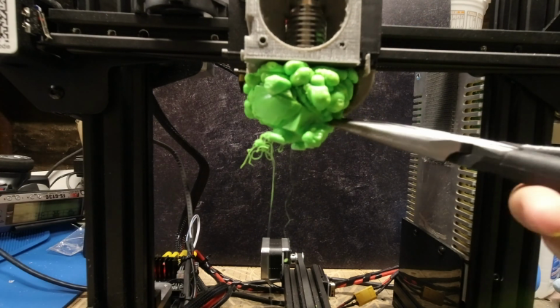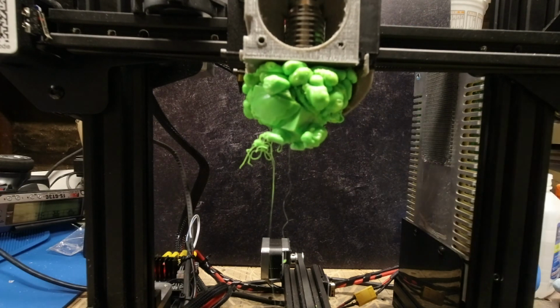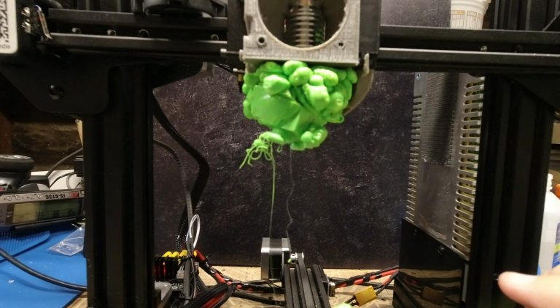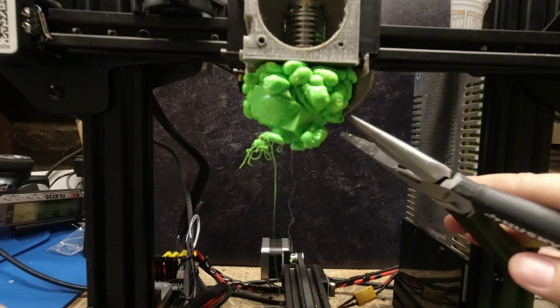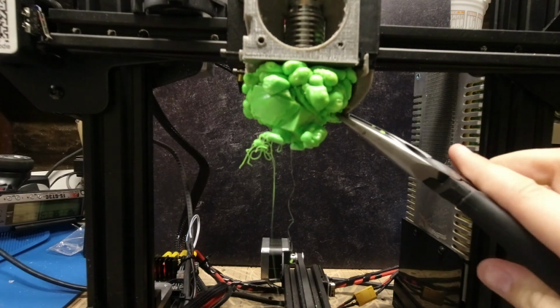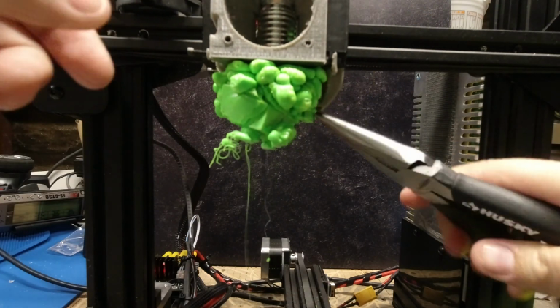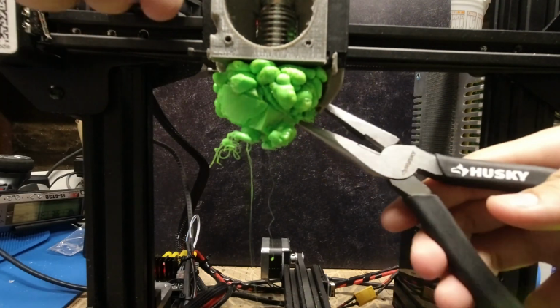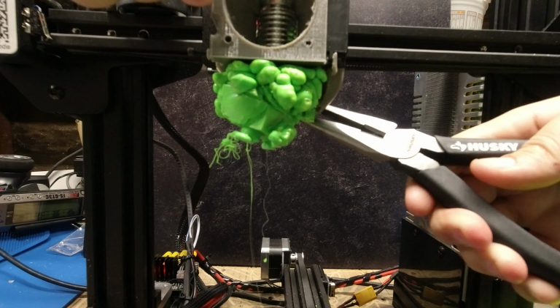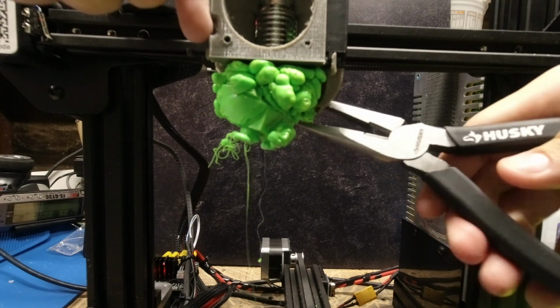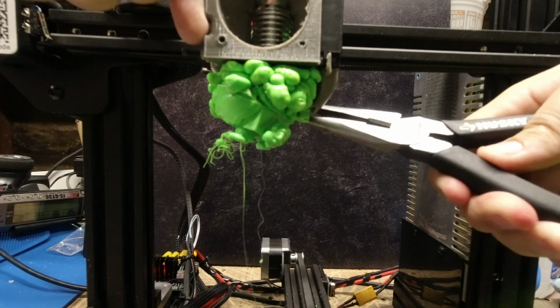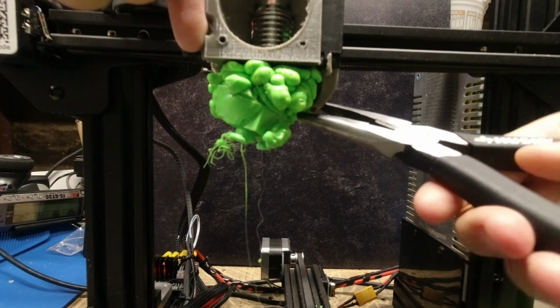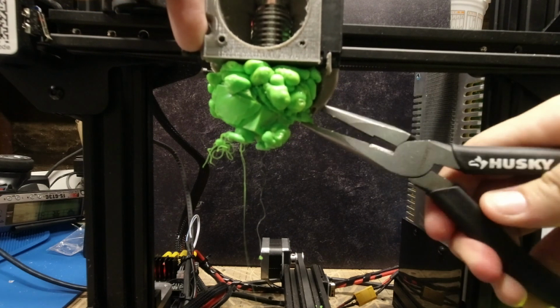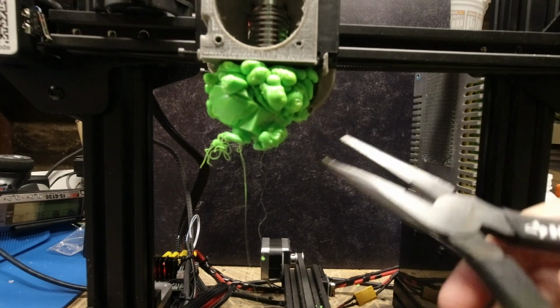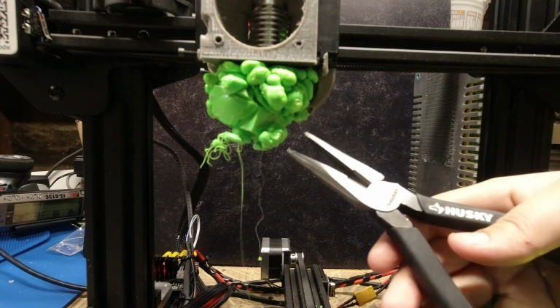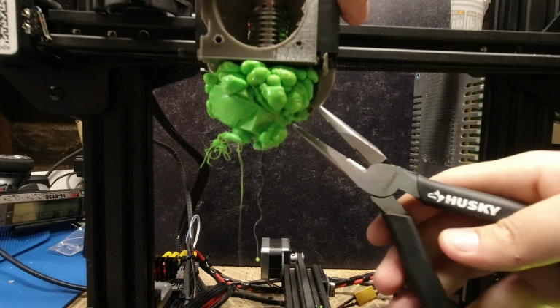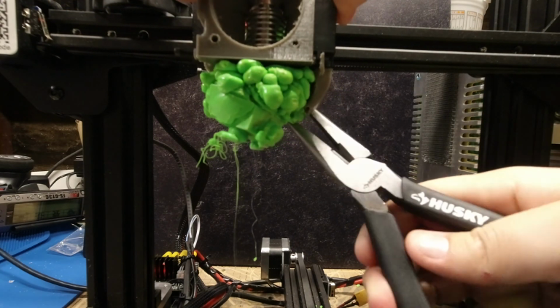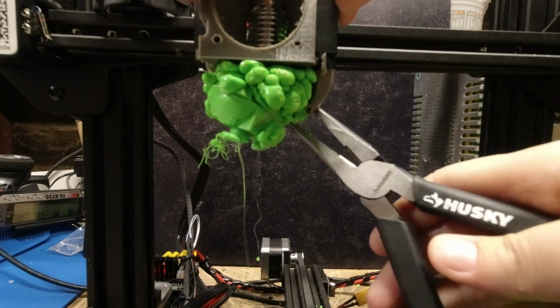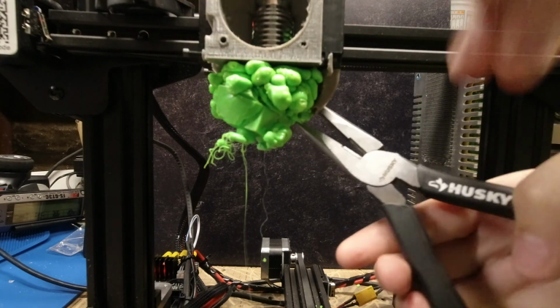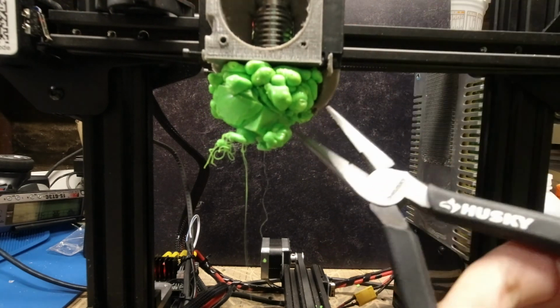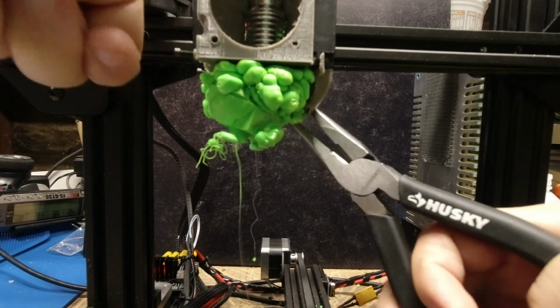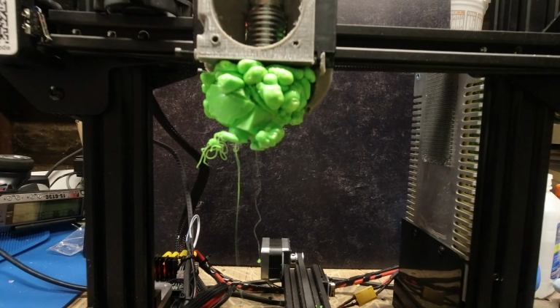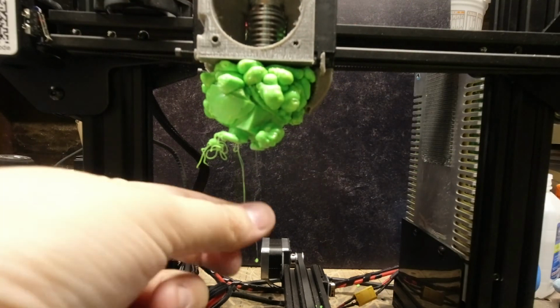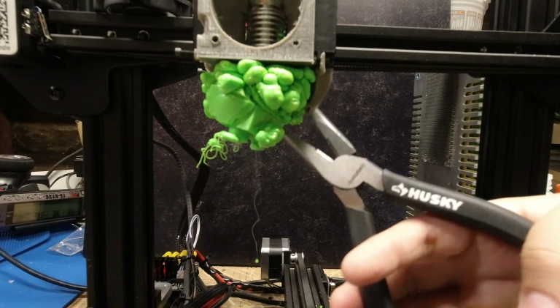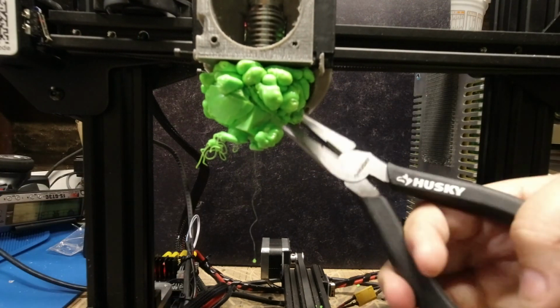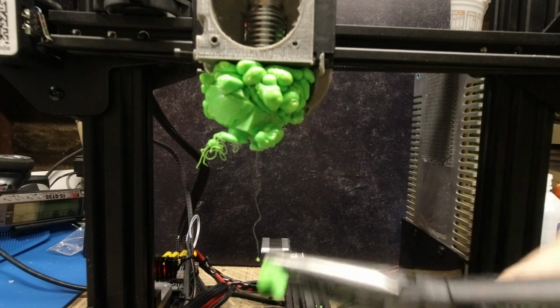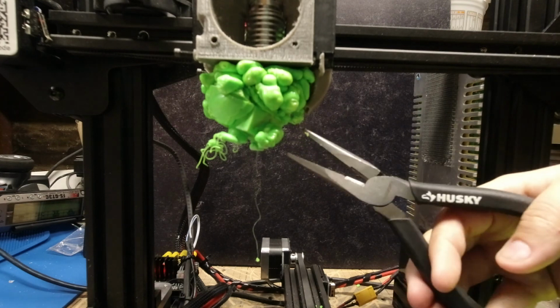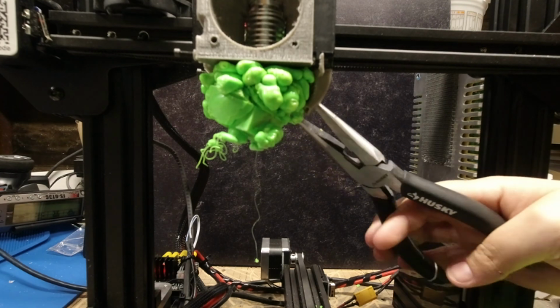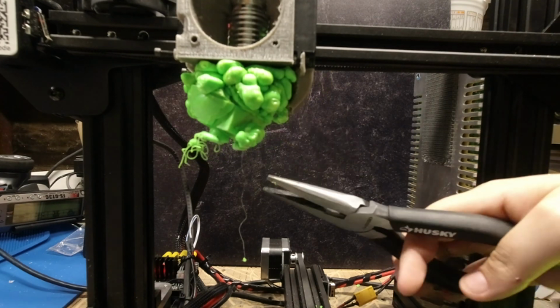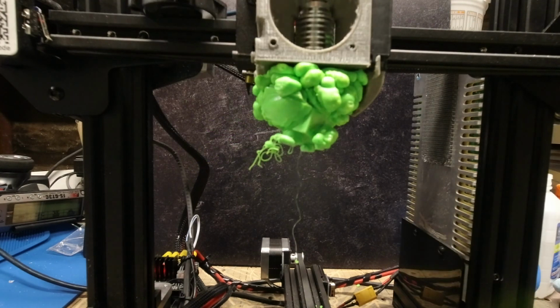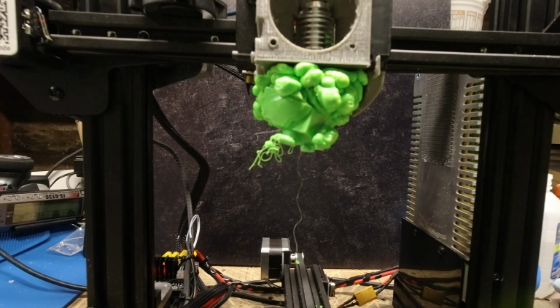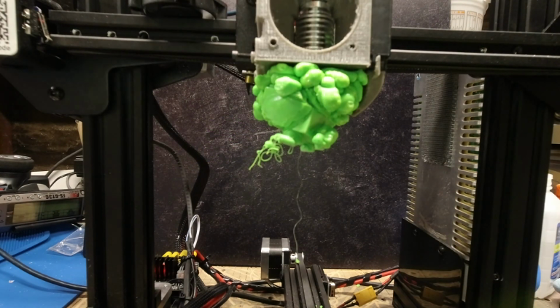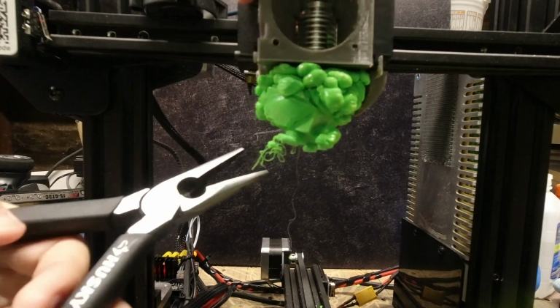And once that happens, your printer isn't going to be able to heat up anymore. And then basically you're kind of screwed with taking out the rest of the filament if you already haven't gotten the blobs out.